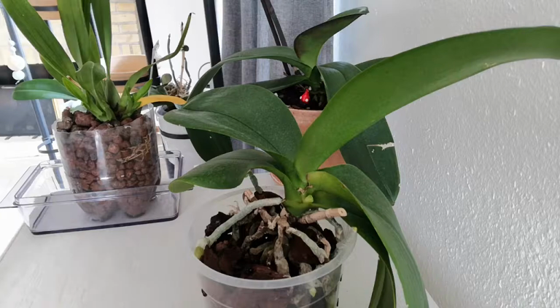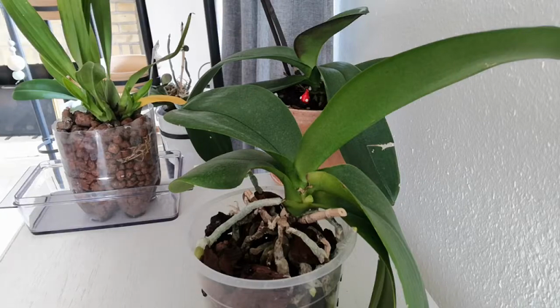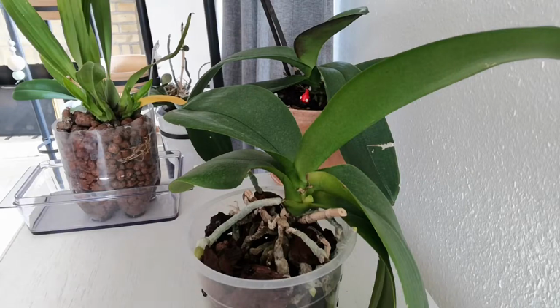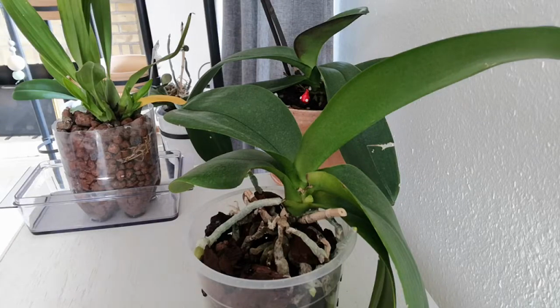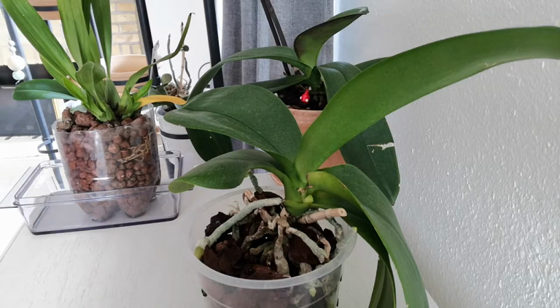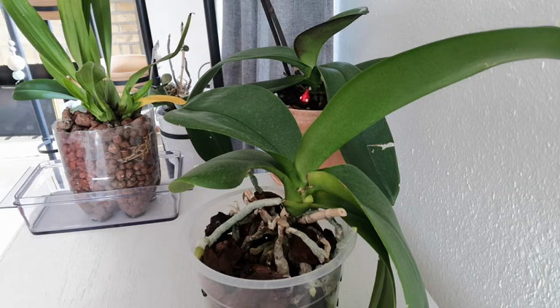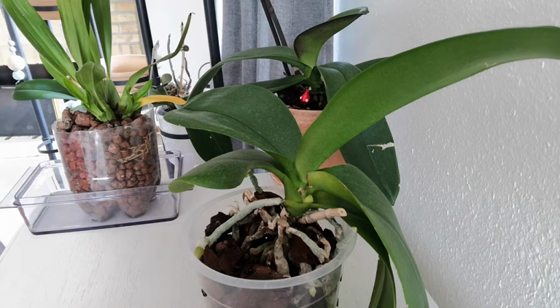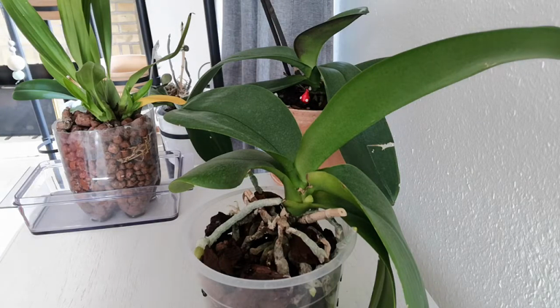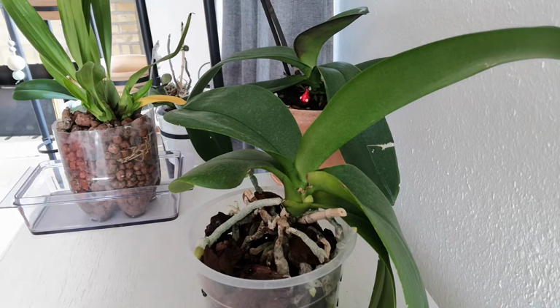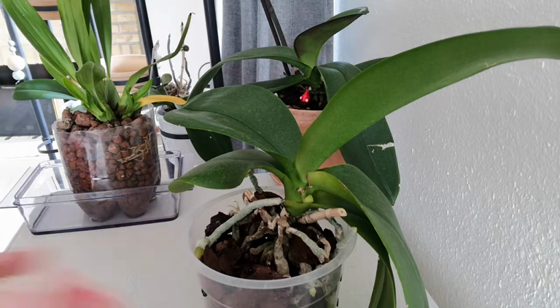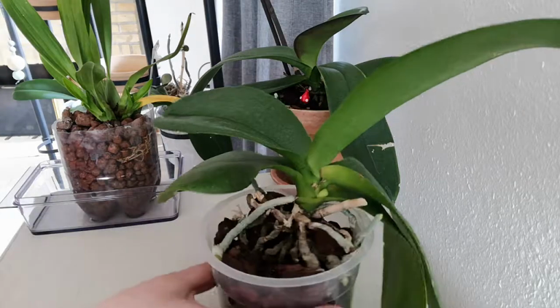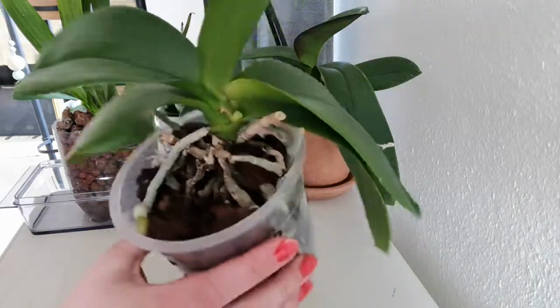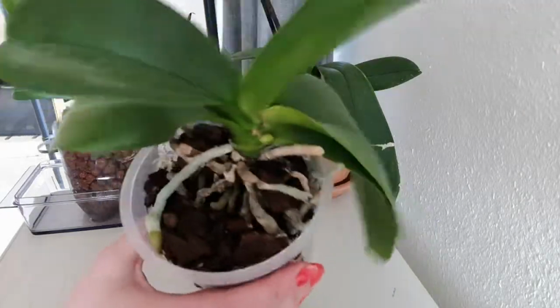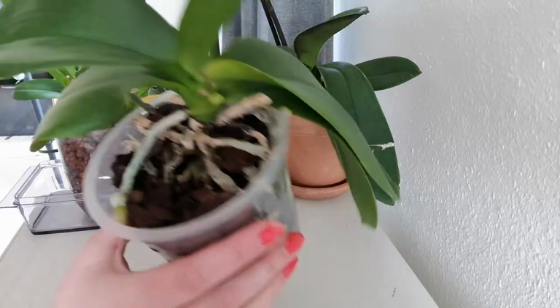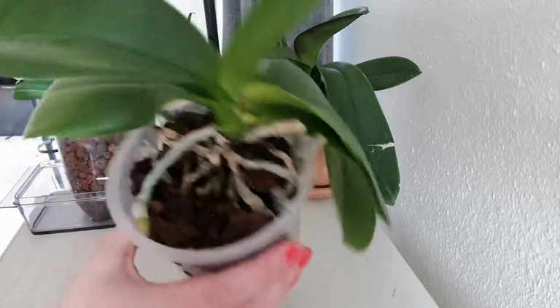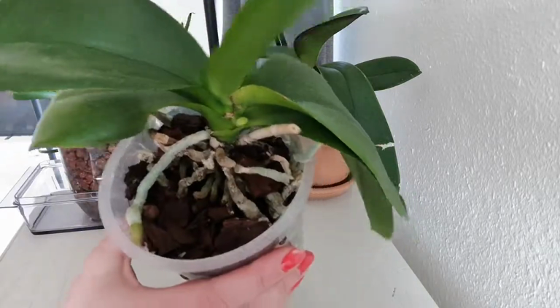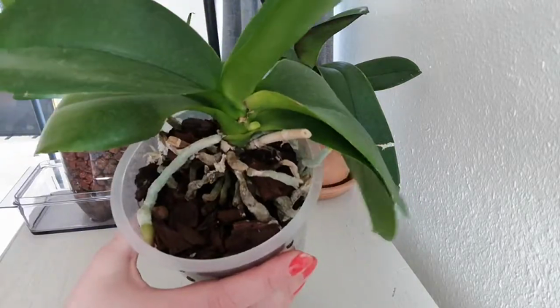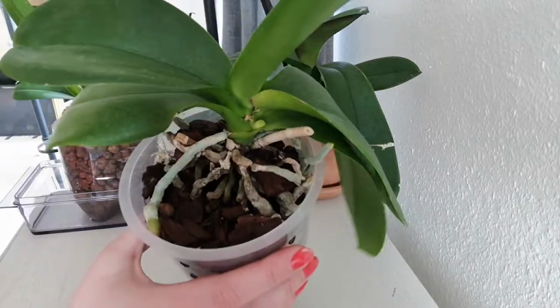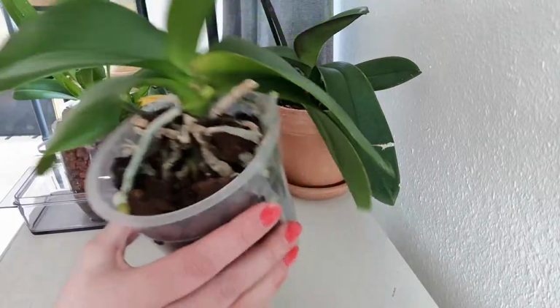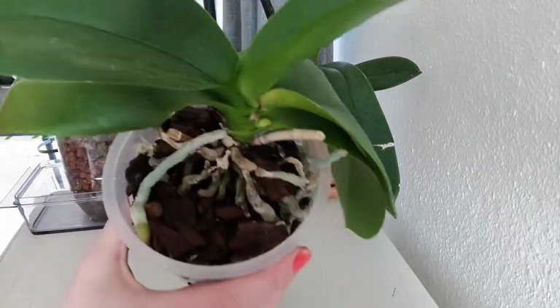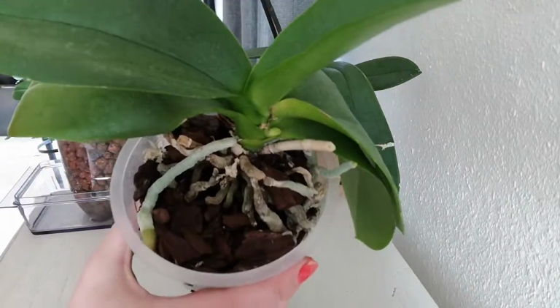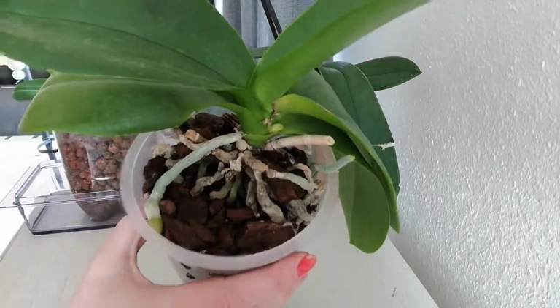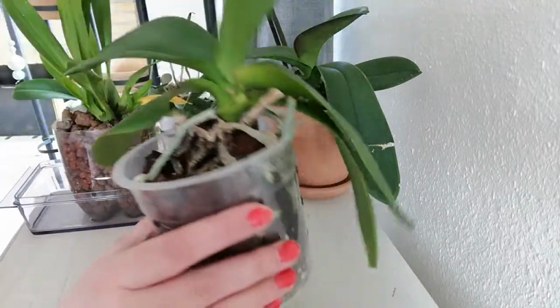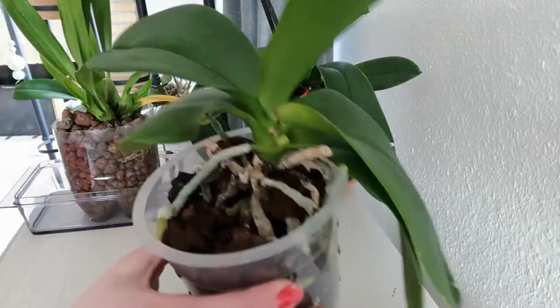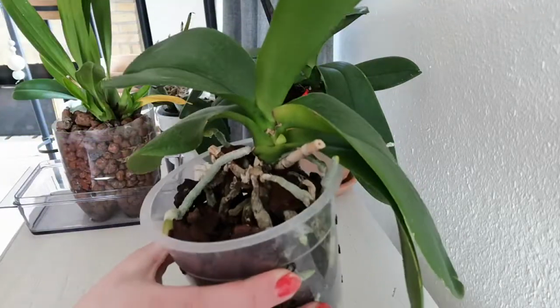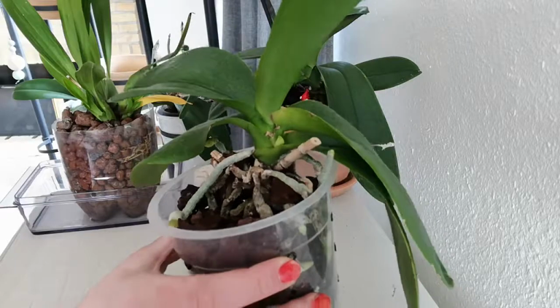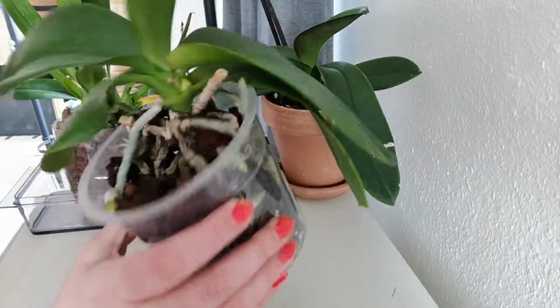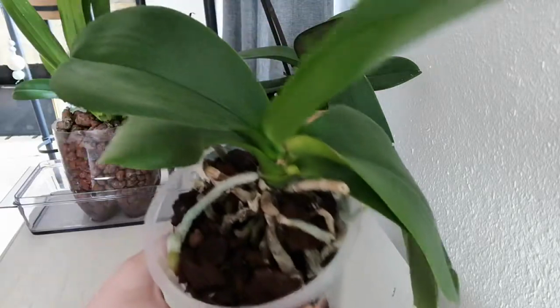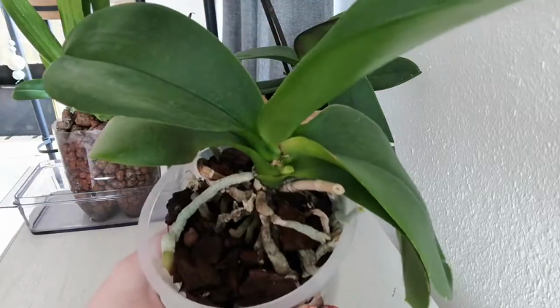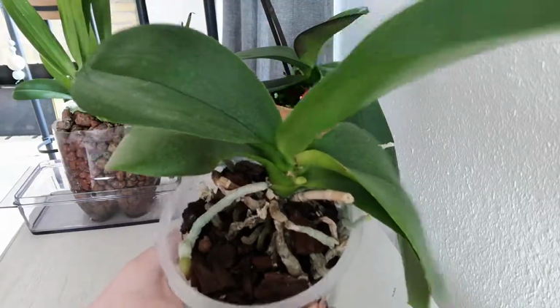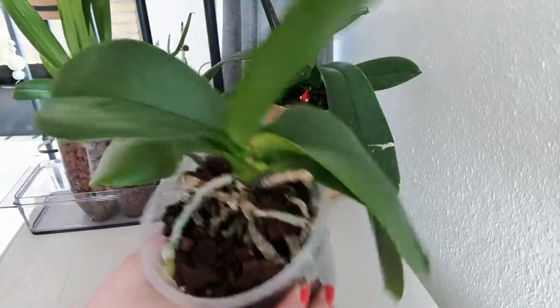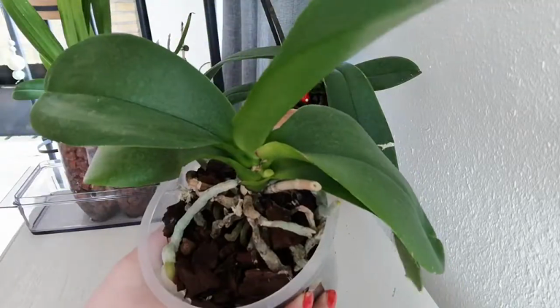Hi, and welcome to ScandiPlants. Is your orchid as hairy as mine is? Well, there's a reason for that, and I'll explain to you in this short video why that is.